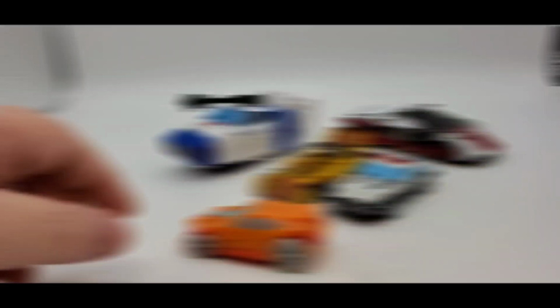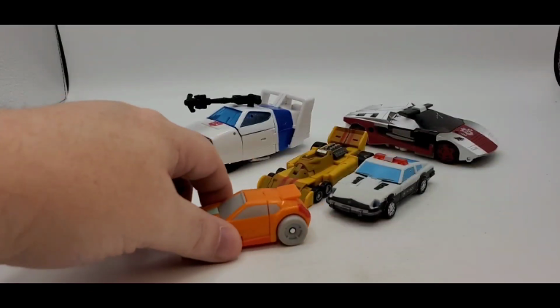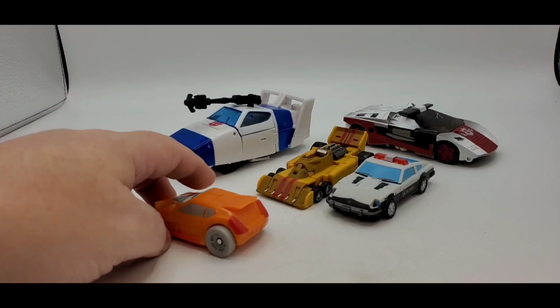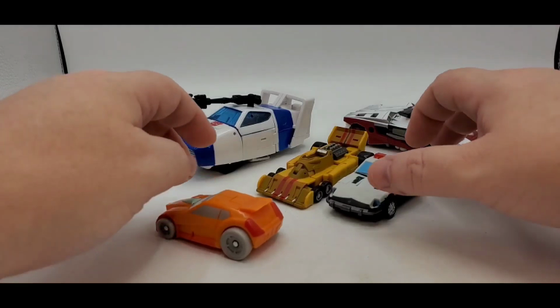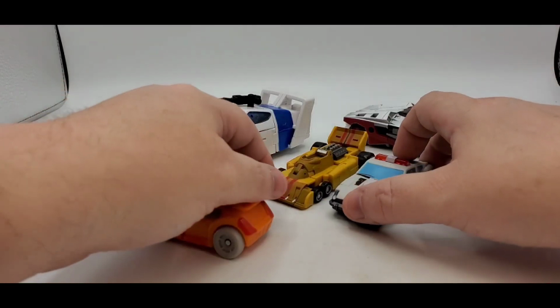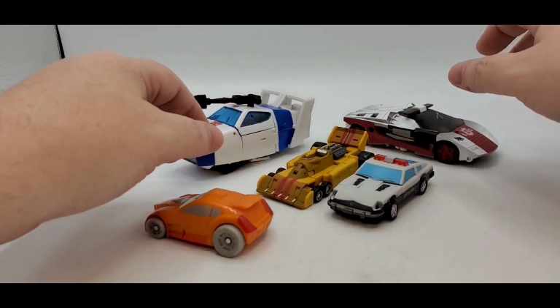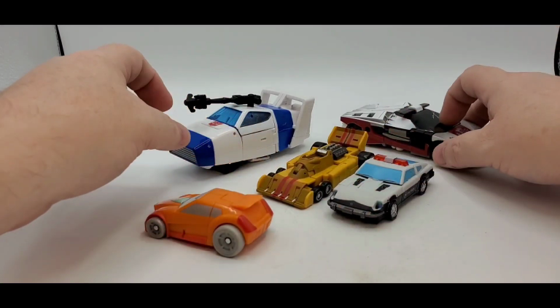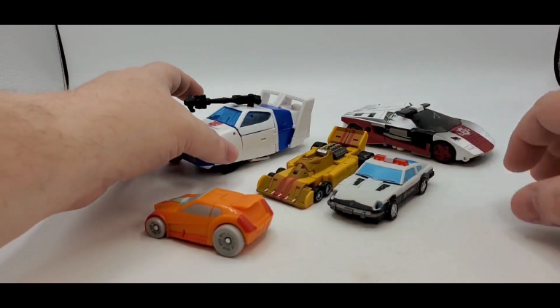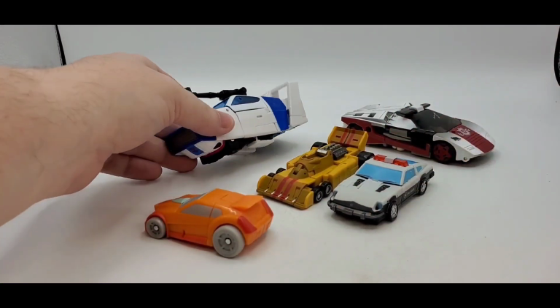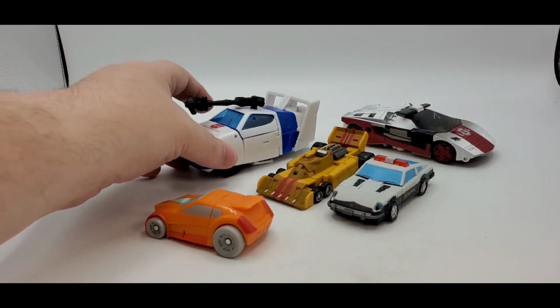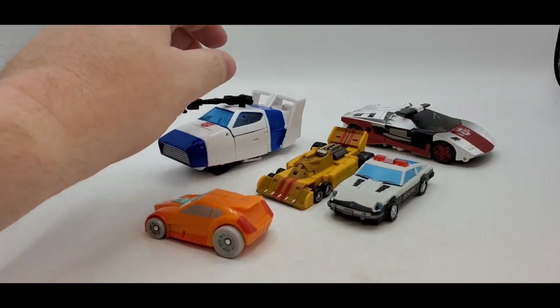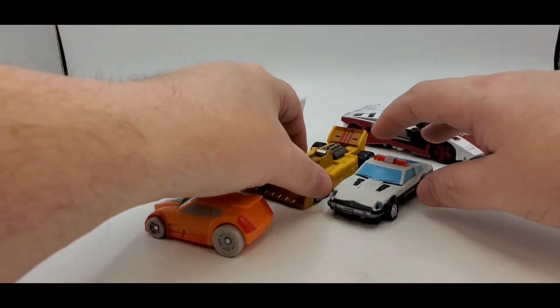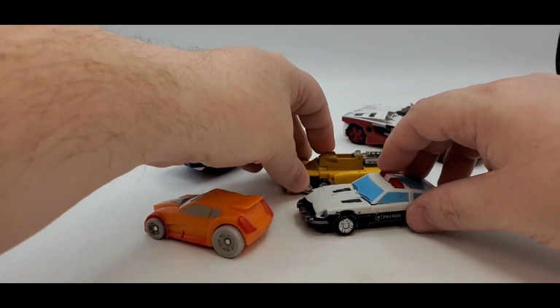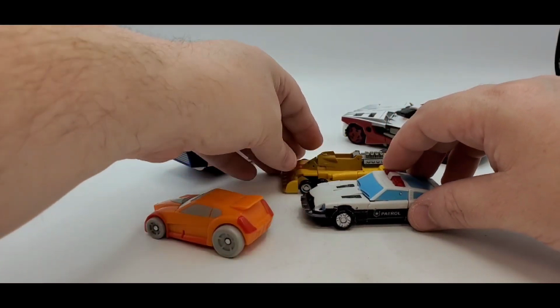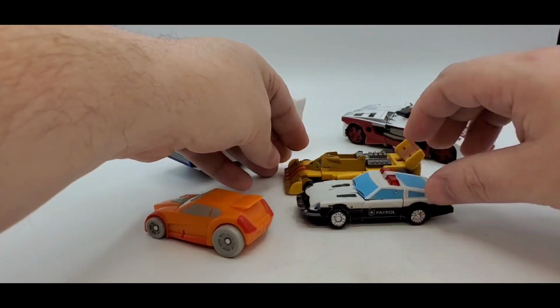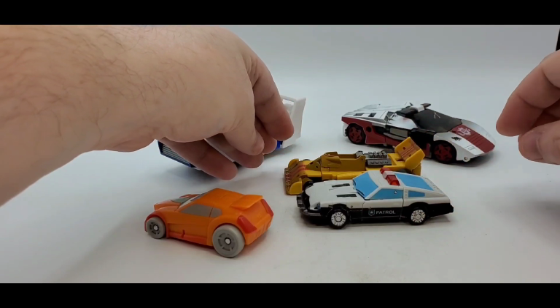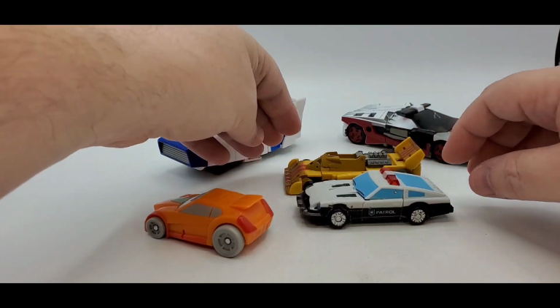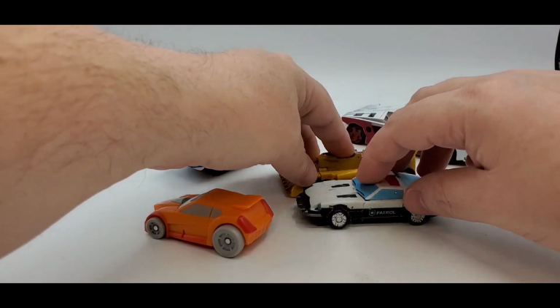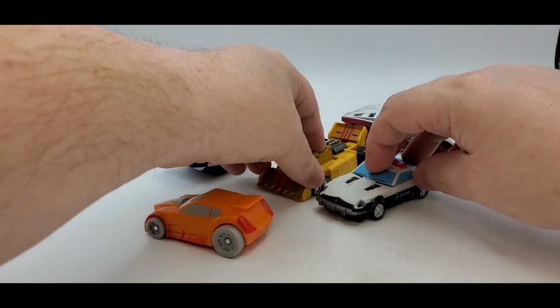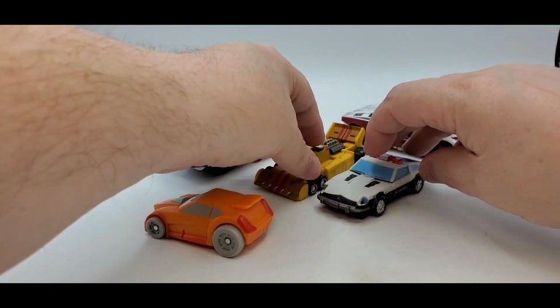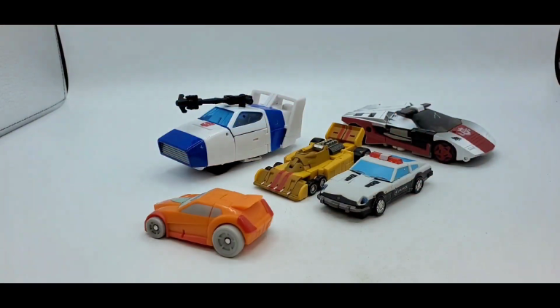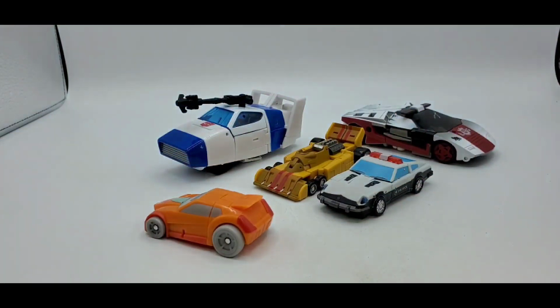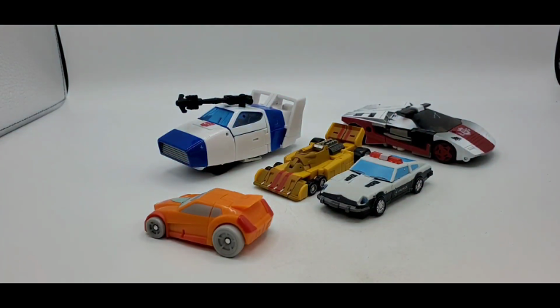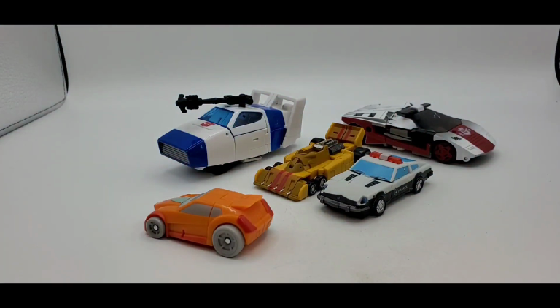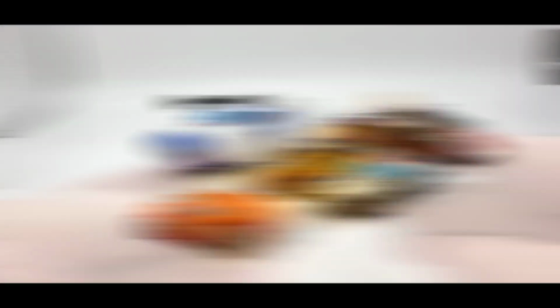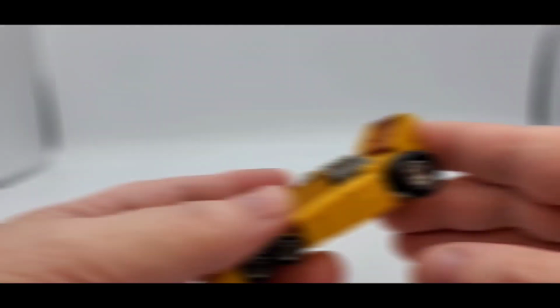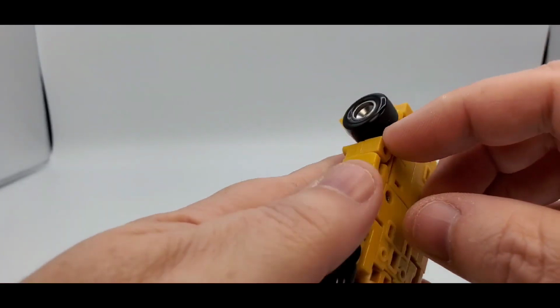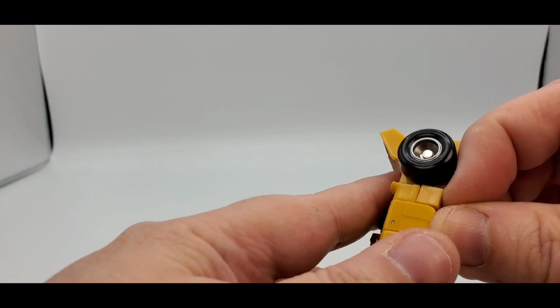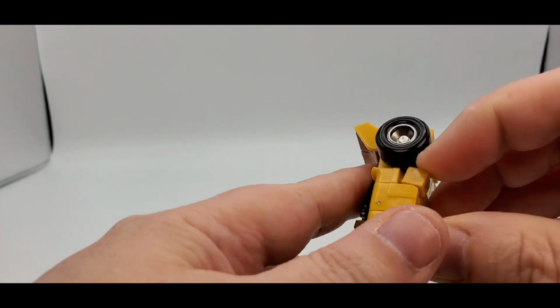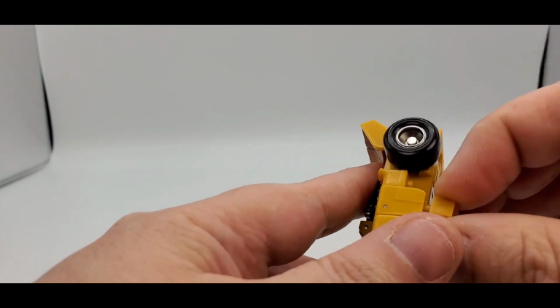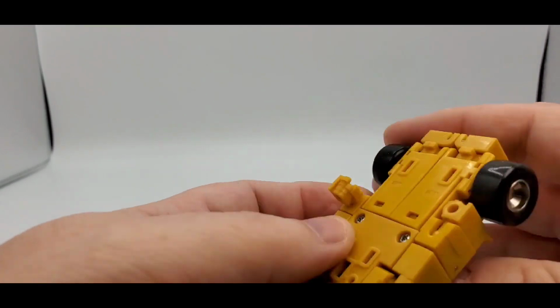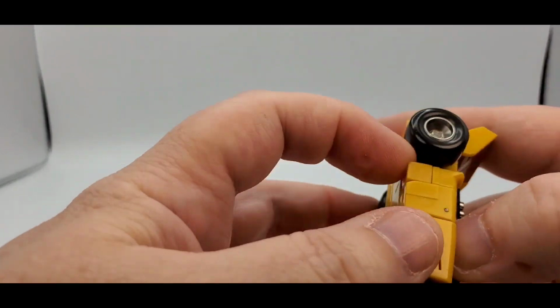Real quick — there is Wheelie, you got Magic Square Prow, you got Red Alert, and you got Dustbuster Jazz. So he is a little longer than the cars for Magic Square. Scale.